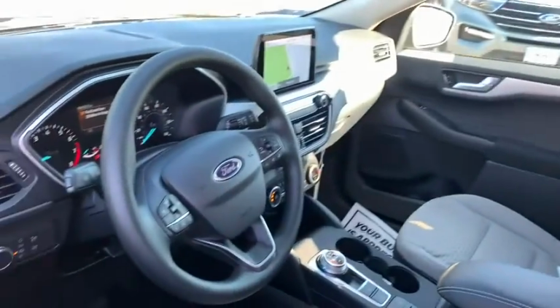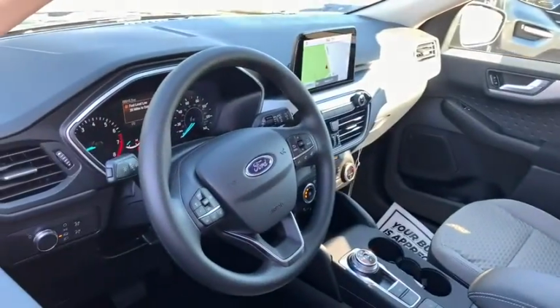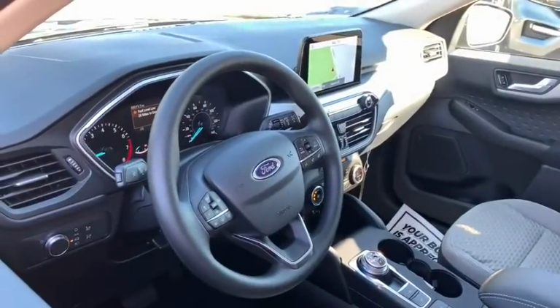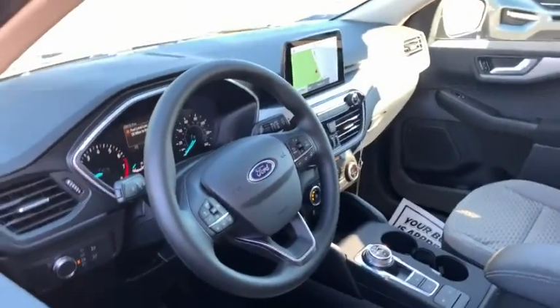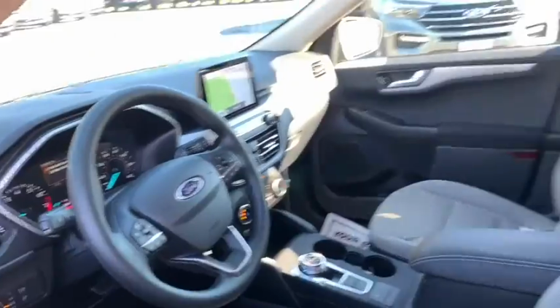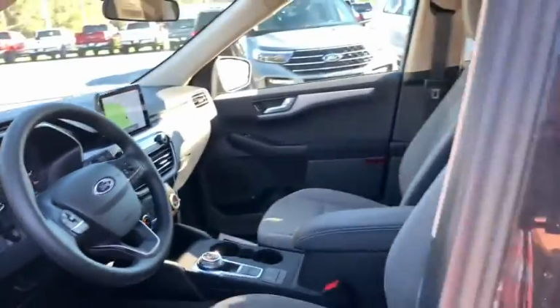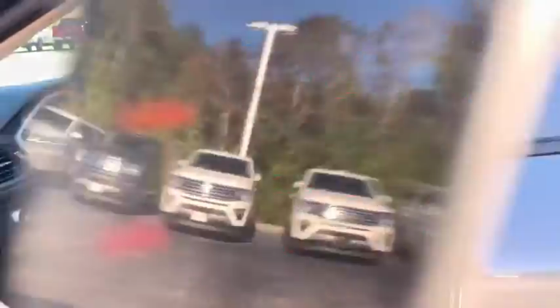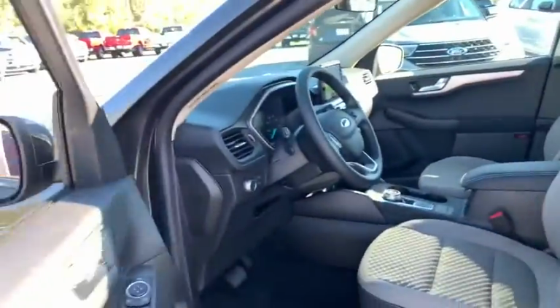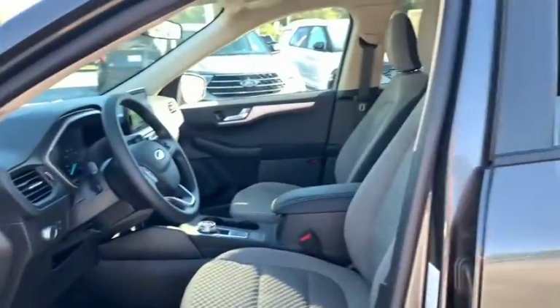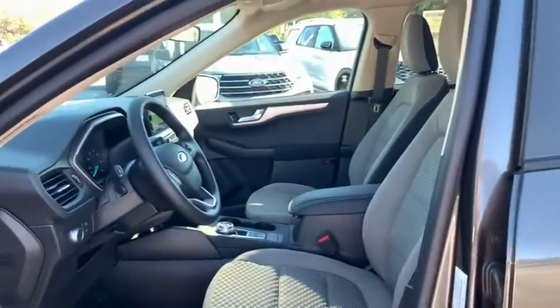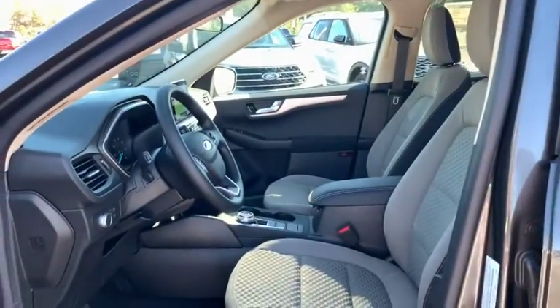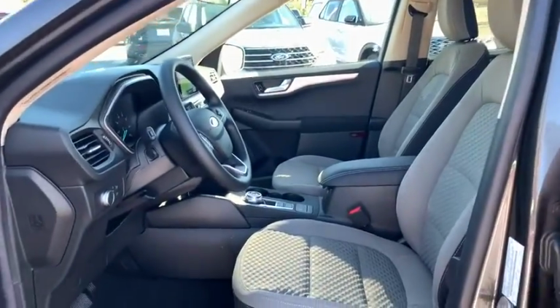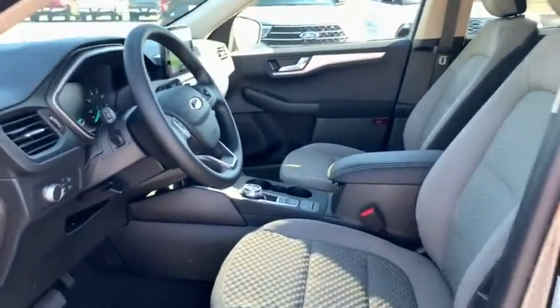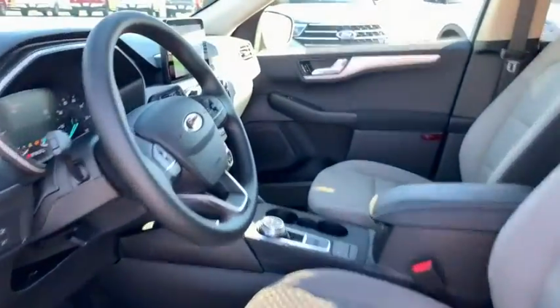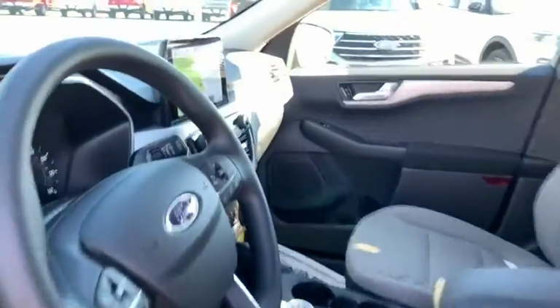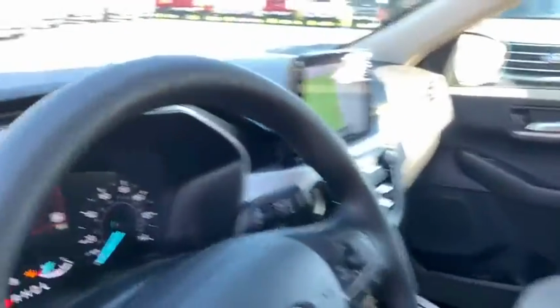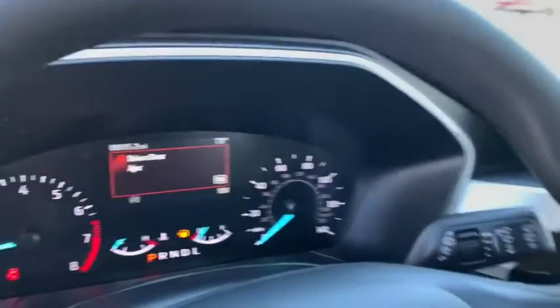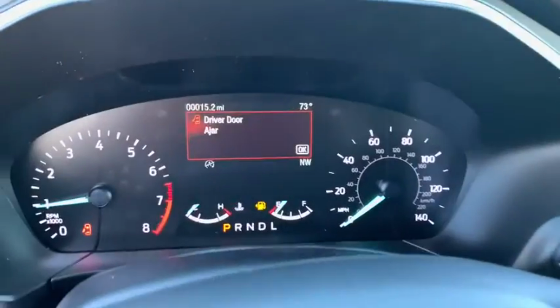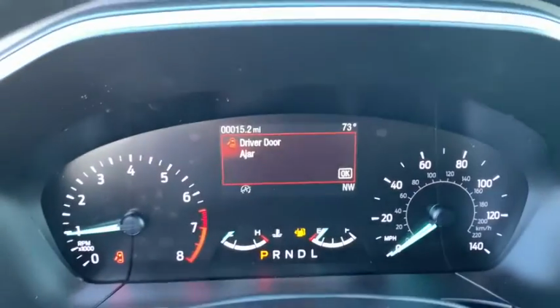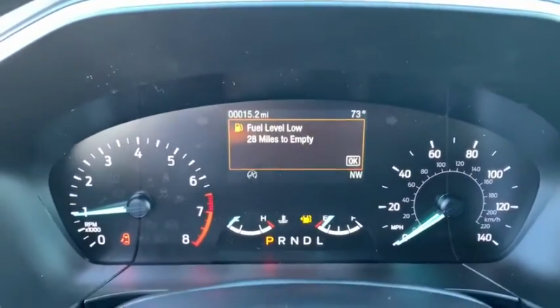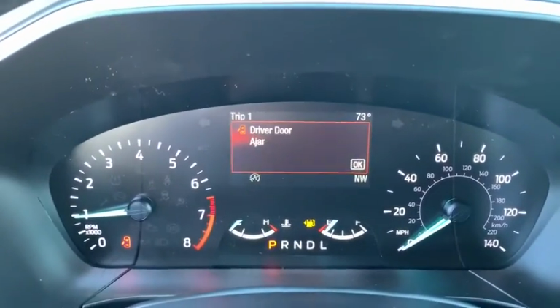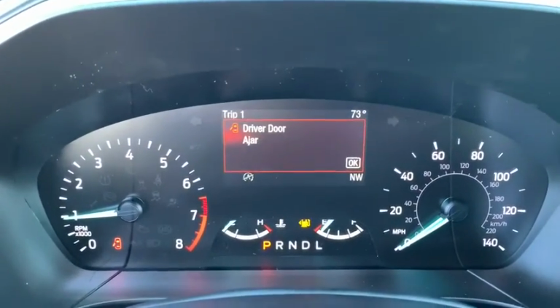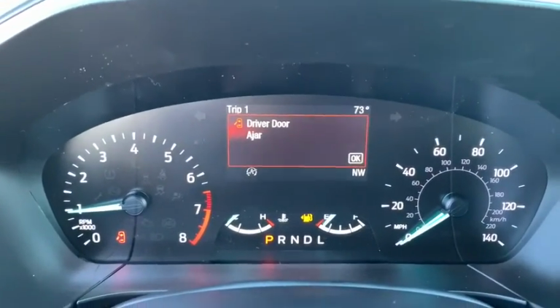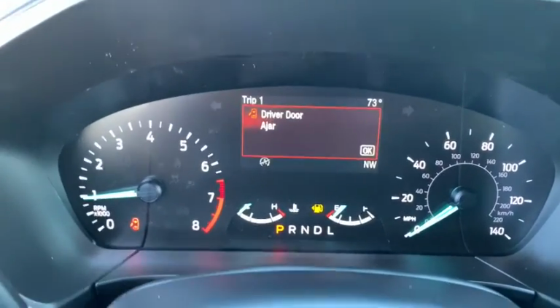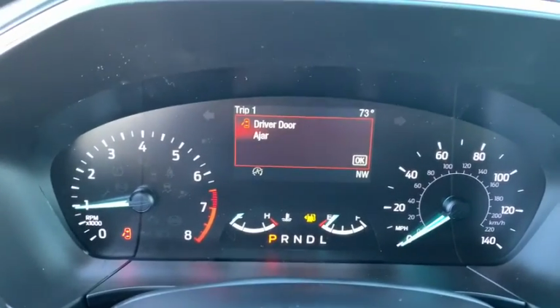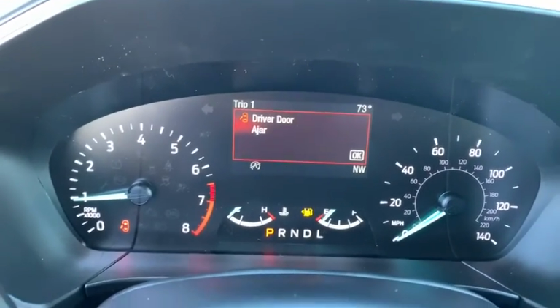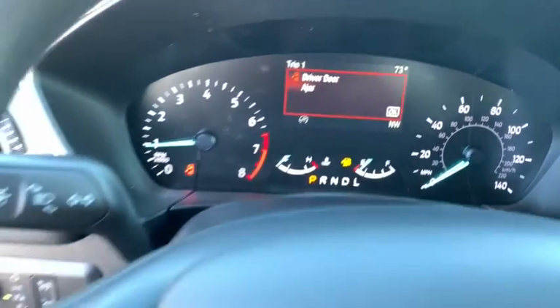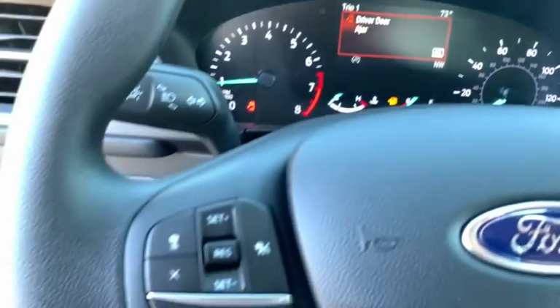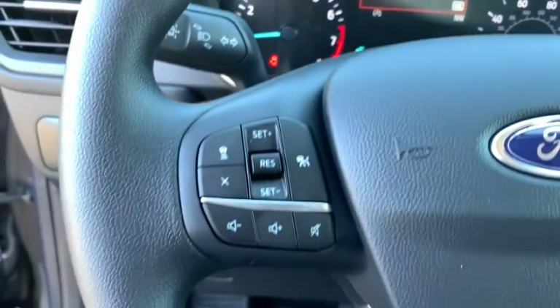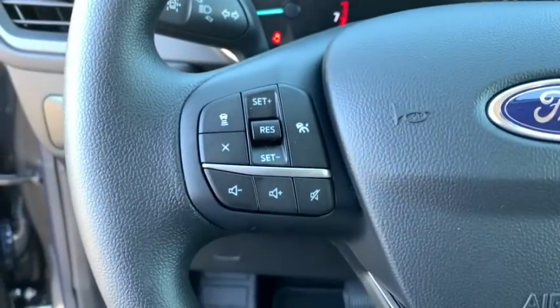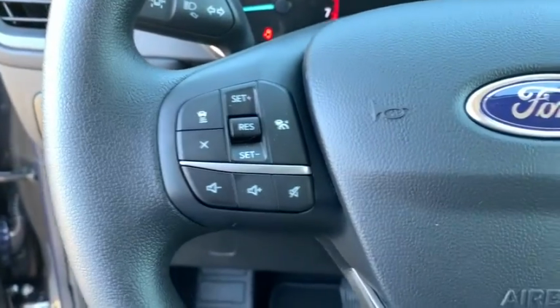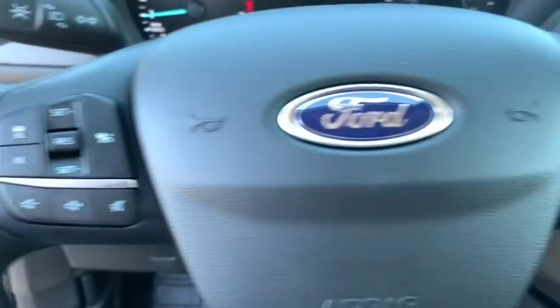Heated front seat, electronic stability control, rear window defroster, power windows, overhead console, panic alarm, tachometer, remote keyless entry, brake assist, power driver's seat, rear window wiper, front reading lamps.